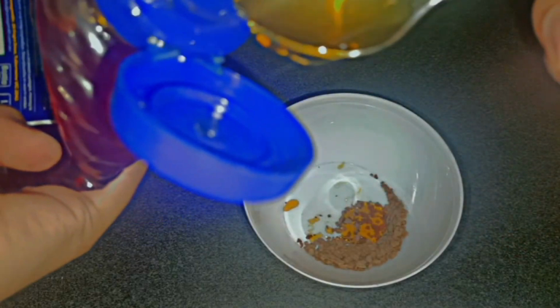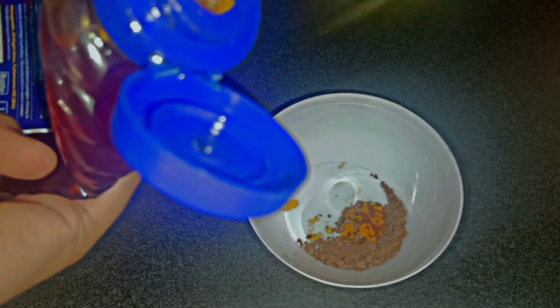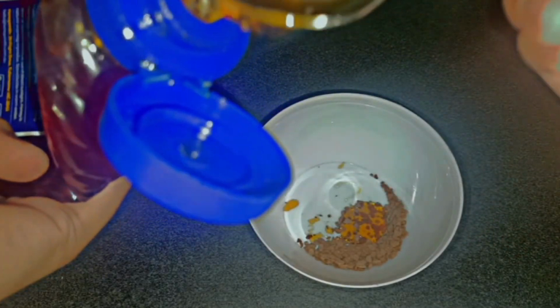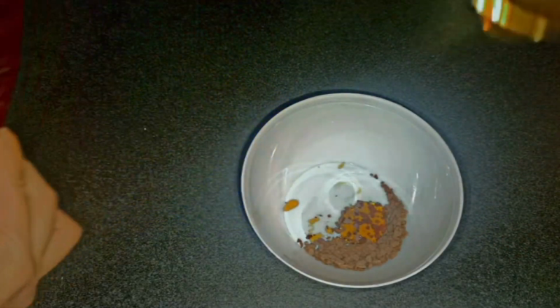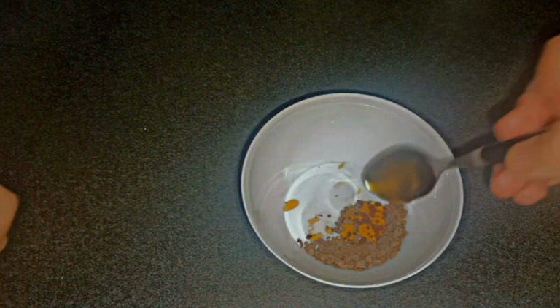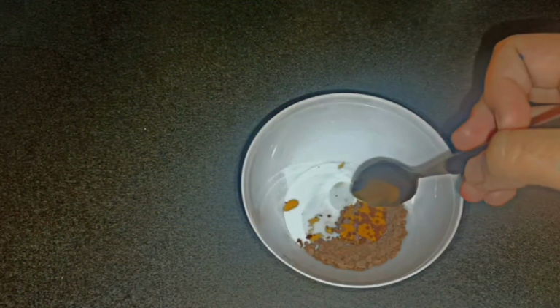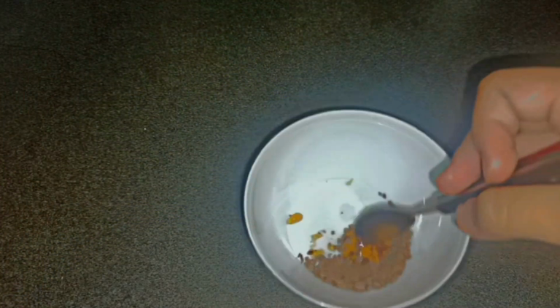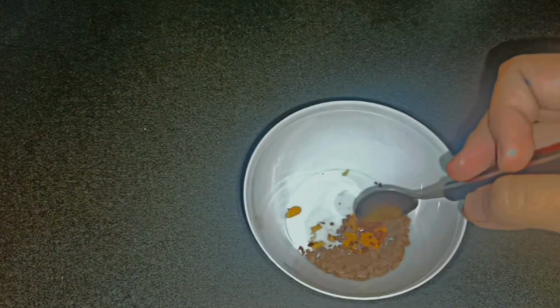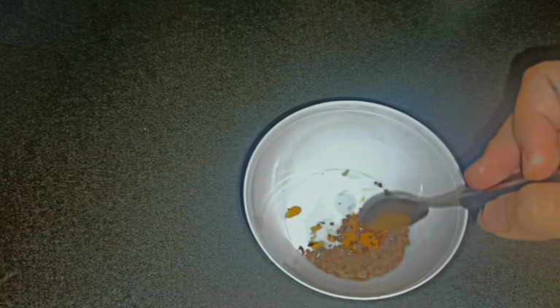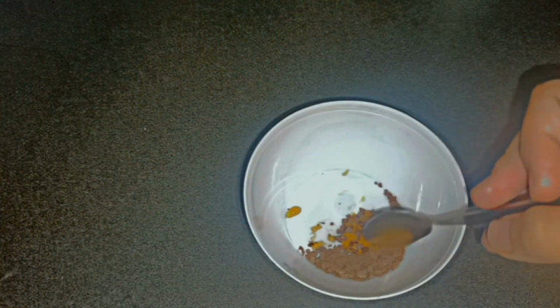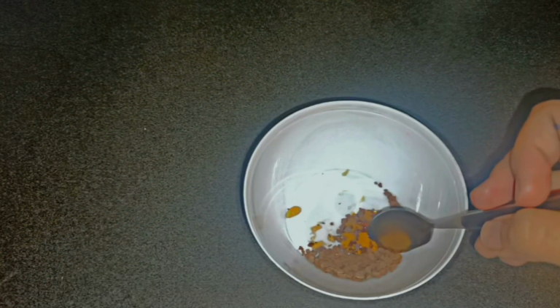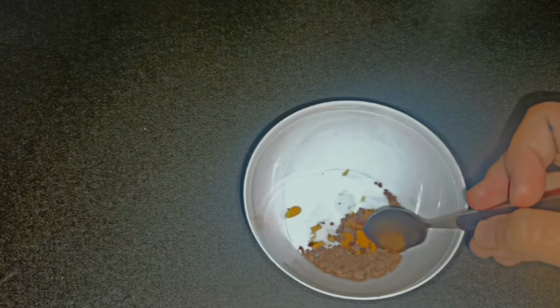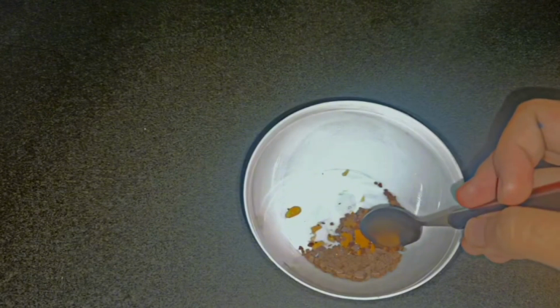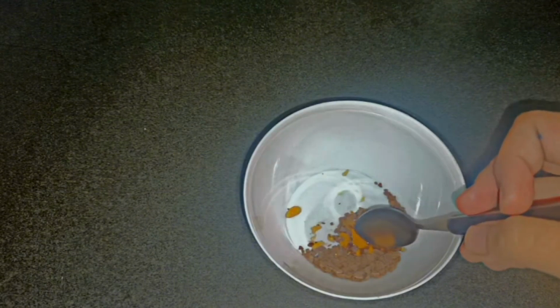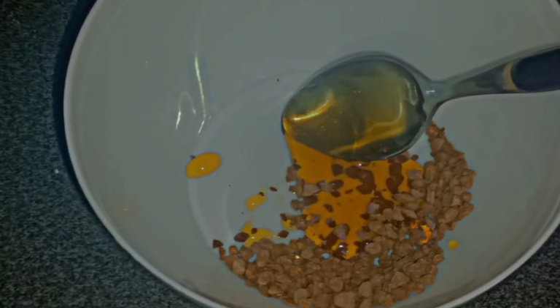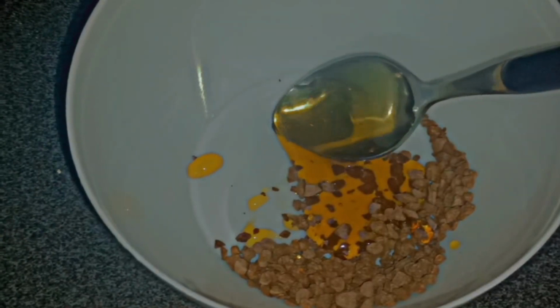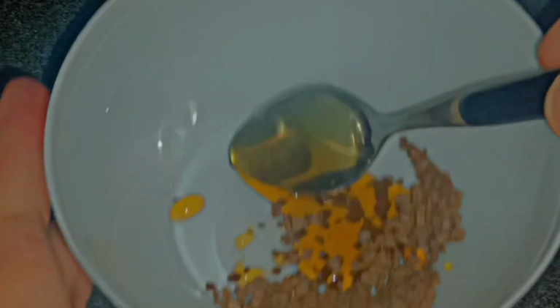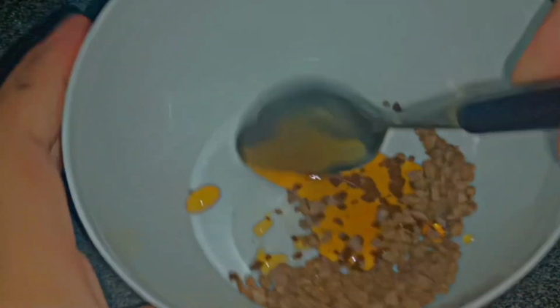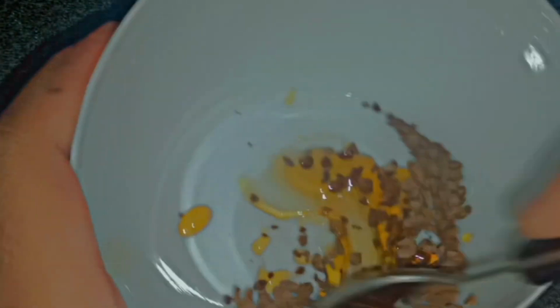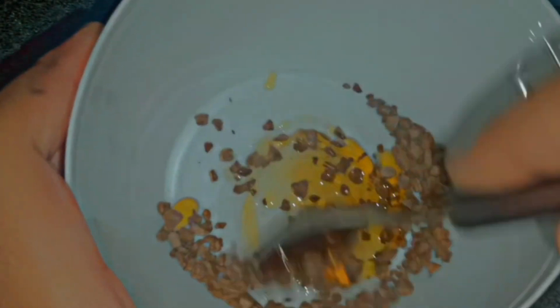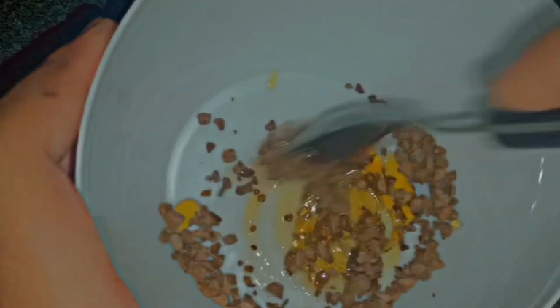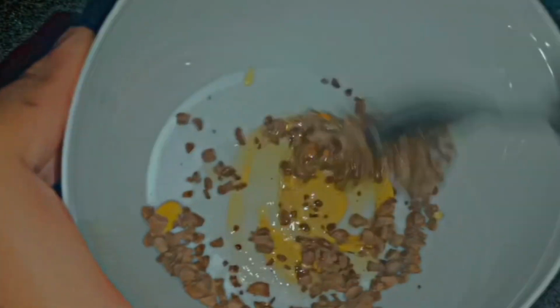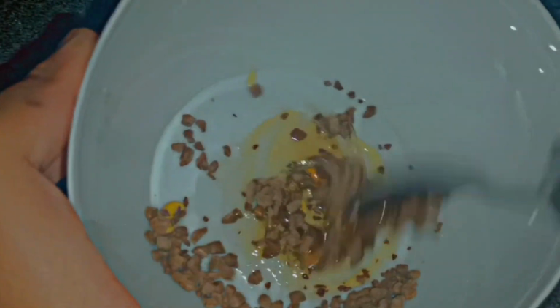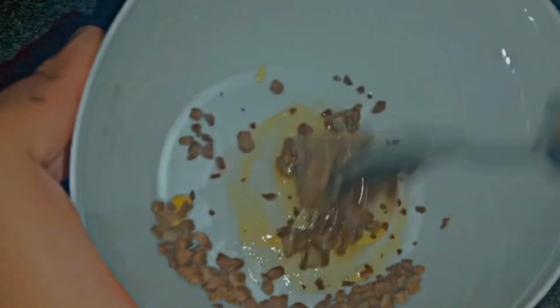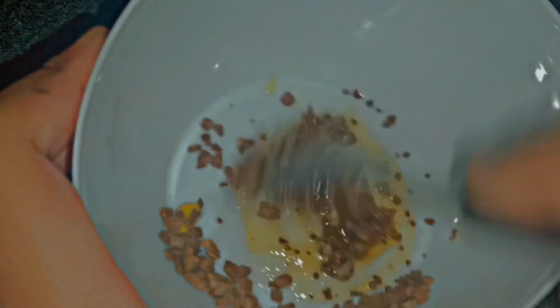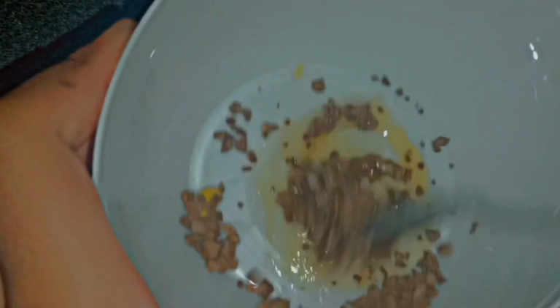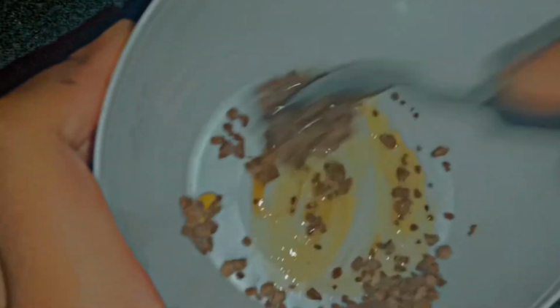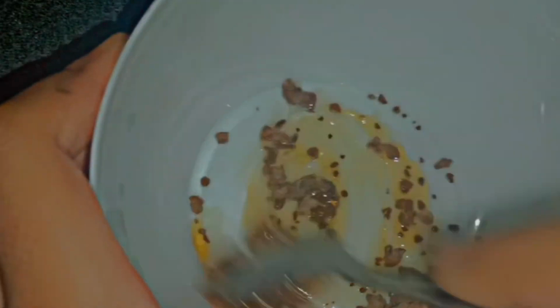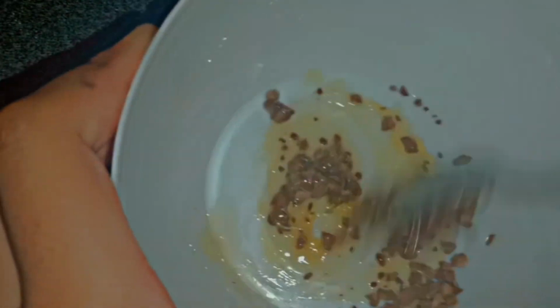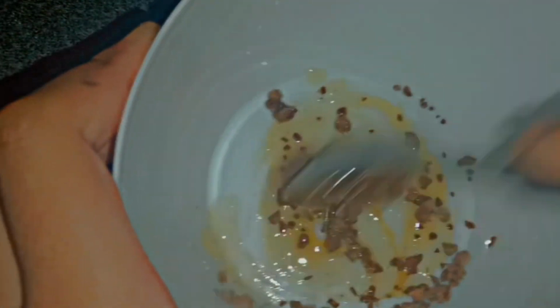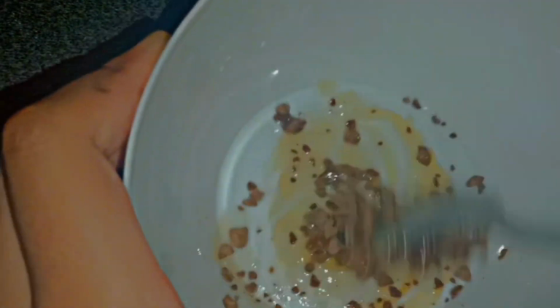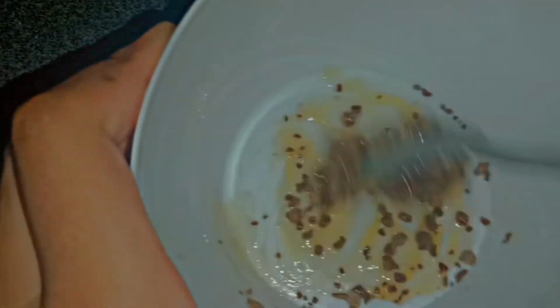All you need to do is add two tablespoons of honey — it all depends on your requirement. If you're adding four tablespoons of coffee, you can add about three tablespoons of honey or even more; it depends.